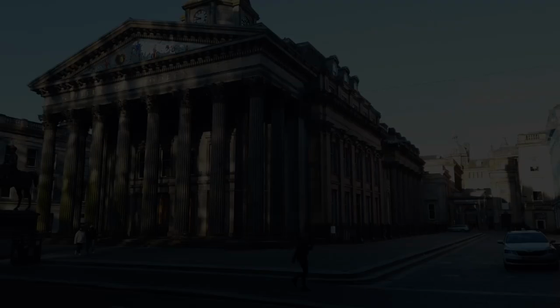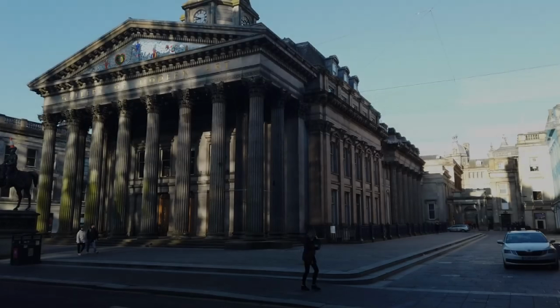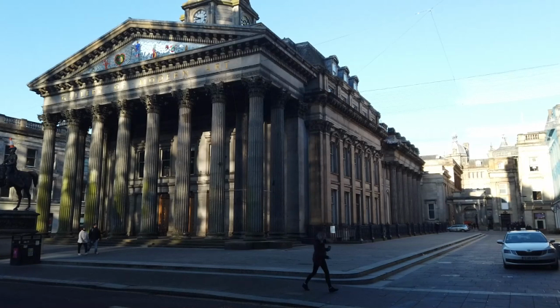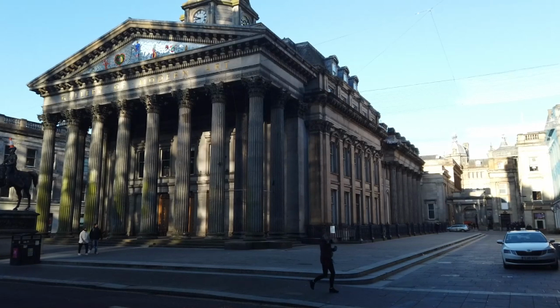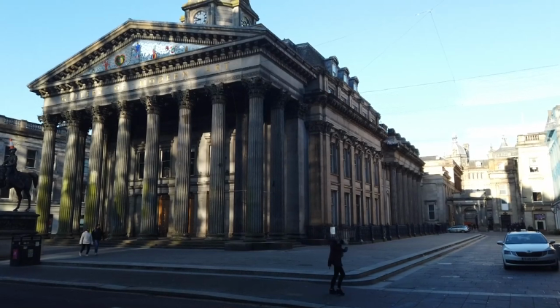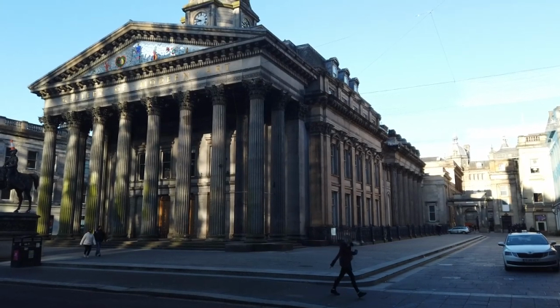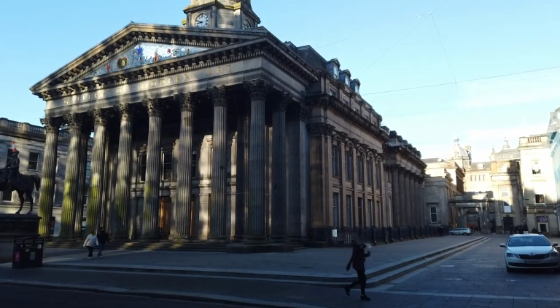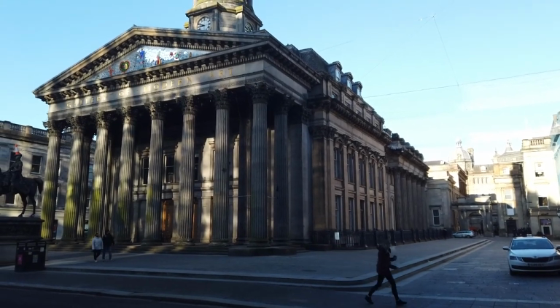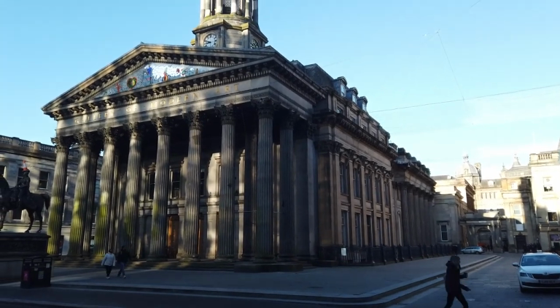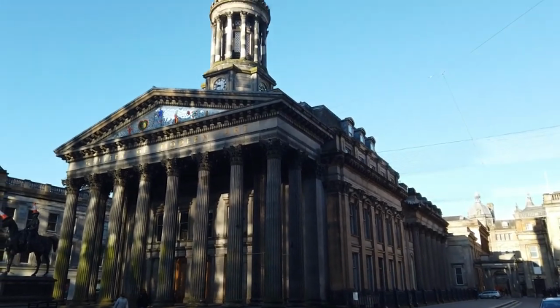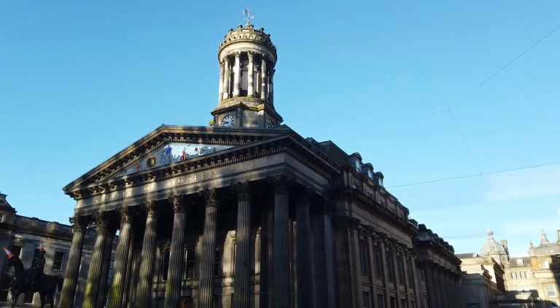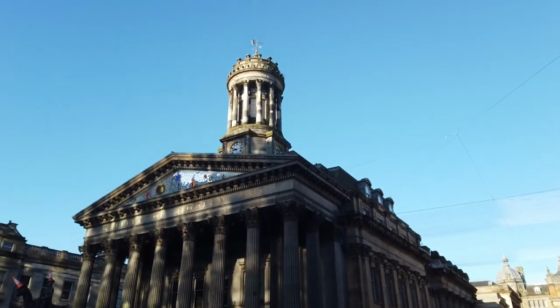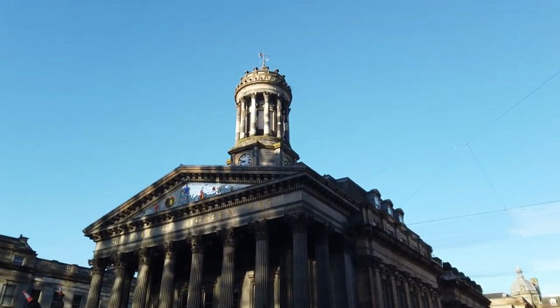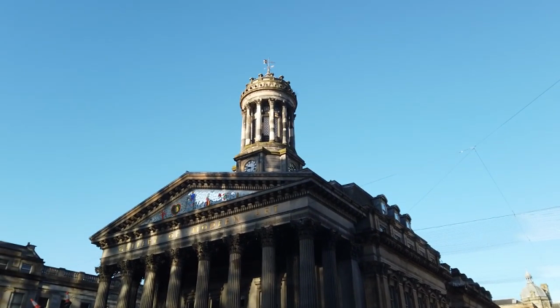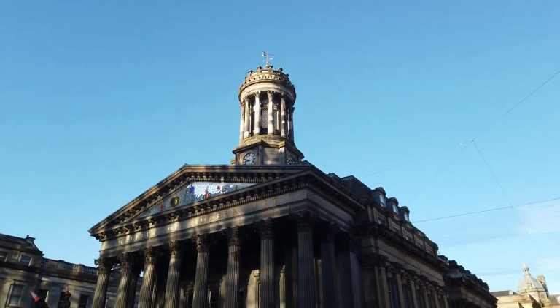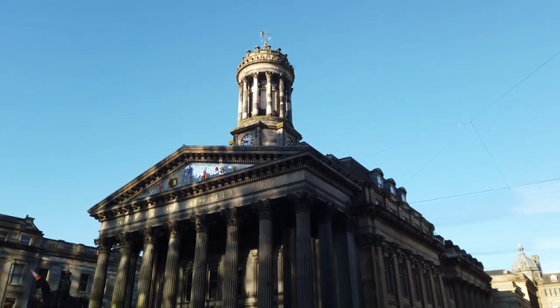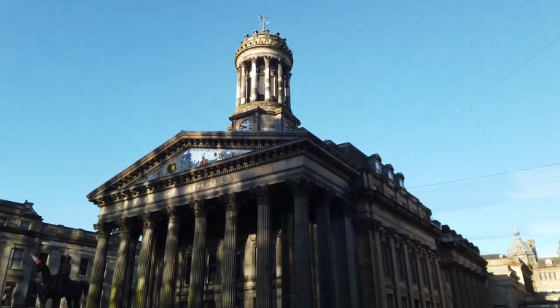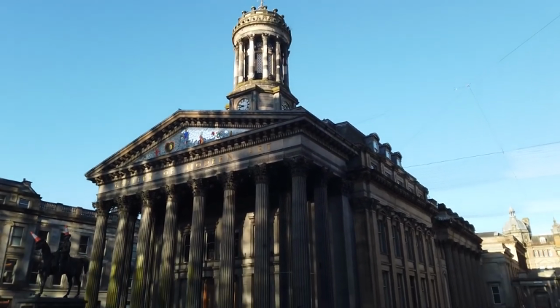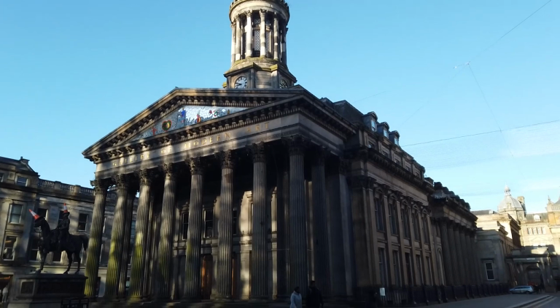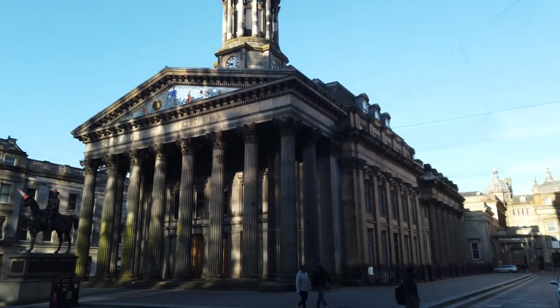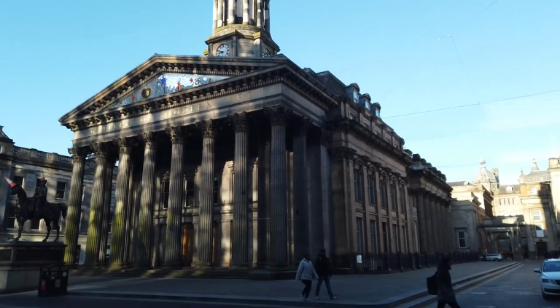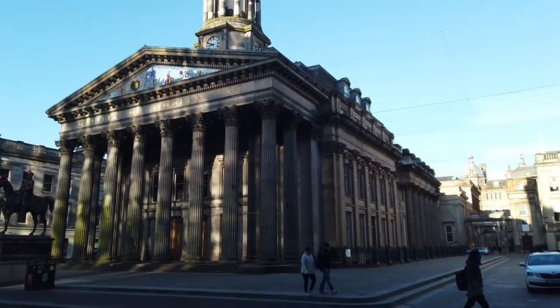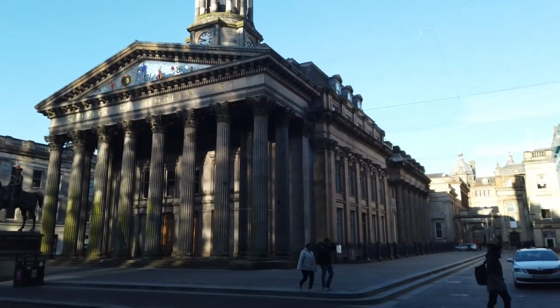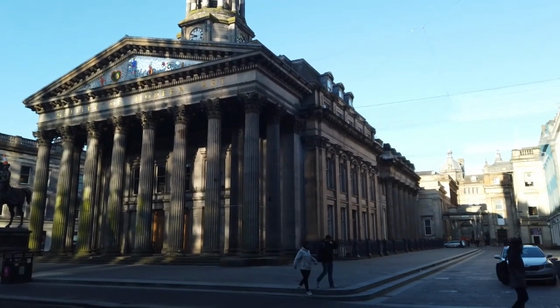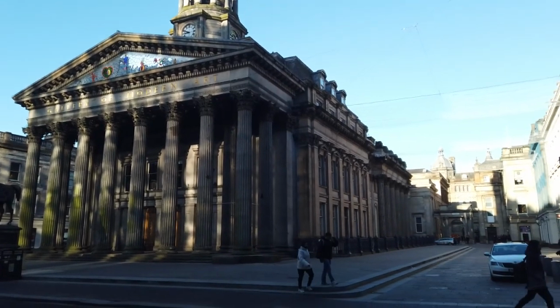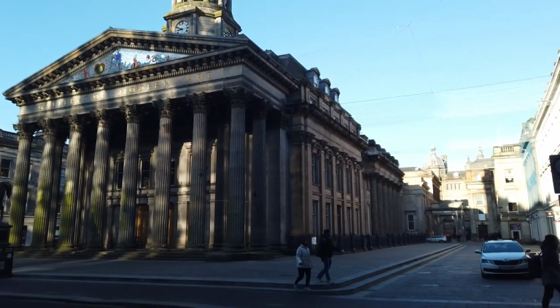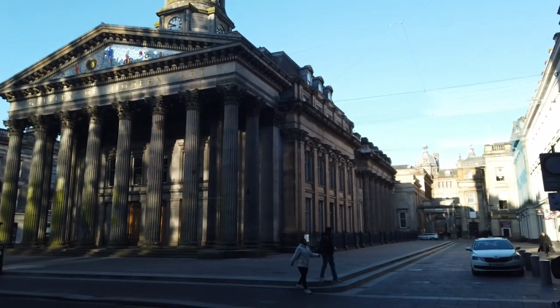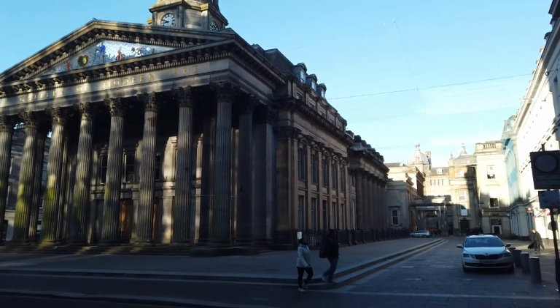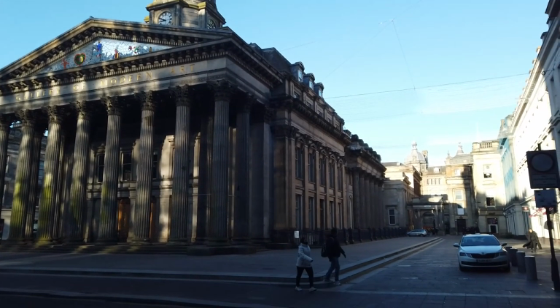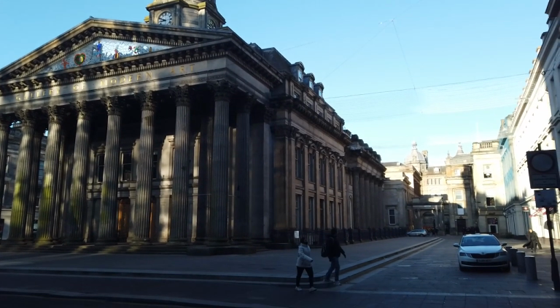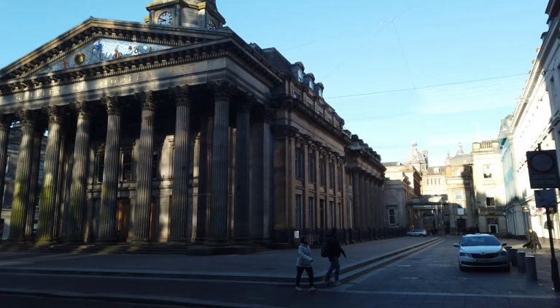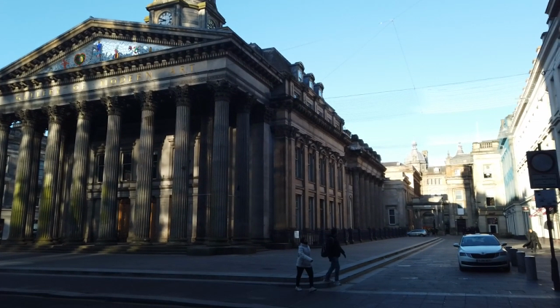The Royal Exchange added the portico on the front, the tower thingy on the top, and the large hall at the back — or to put it another way, made it look like it does today.